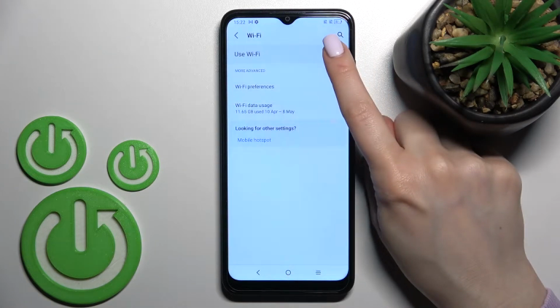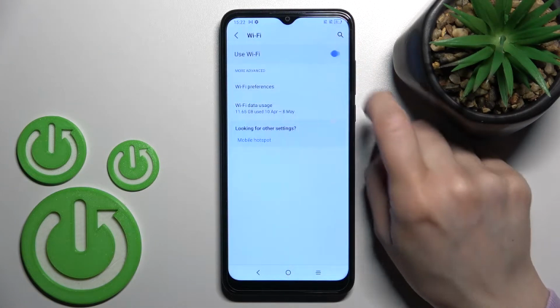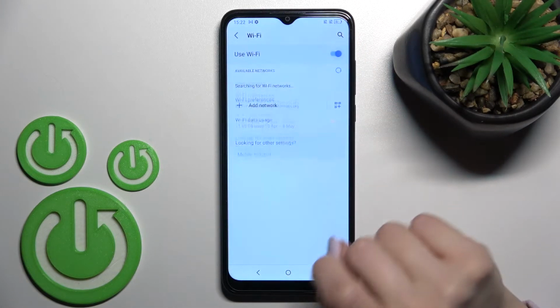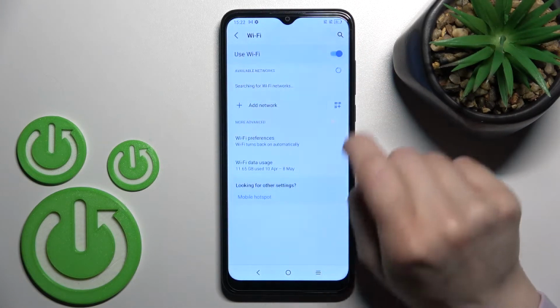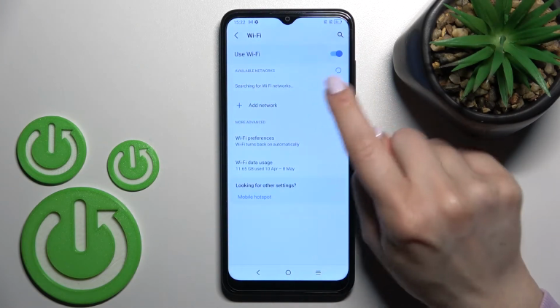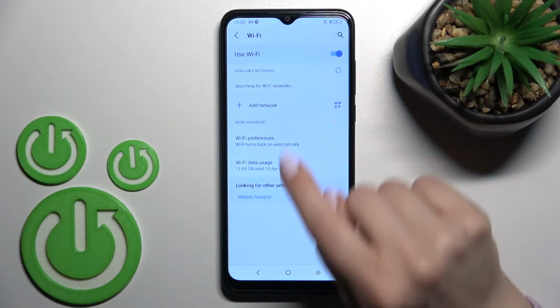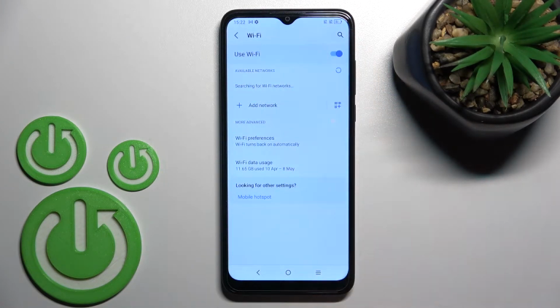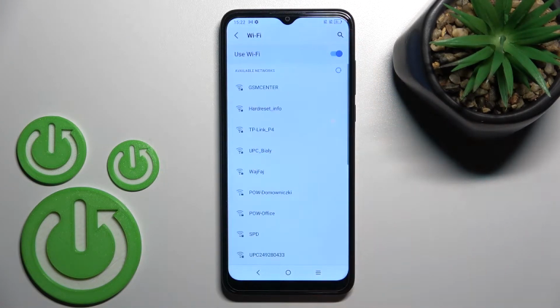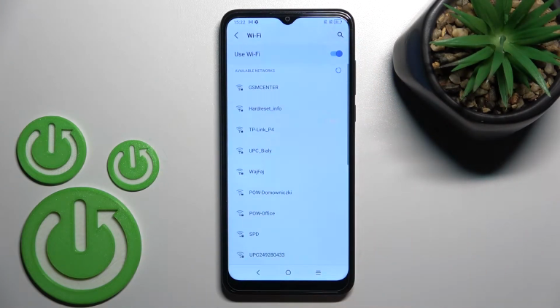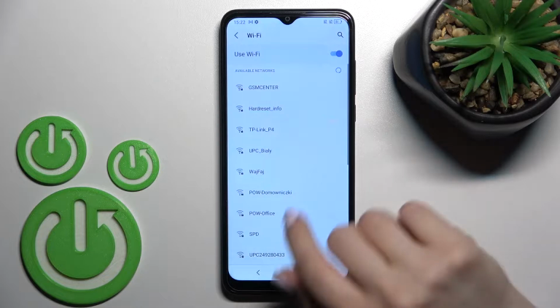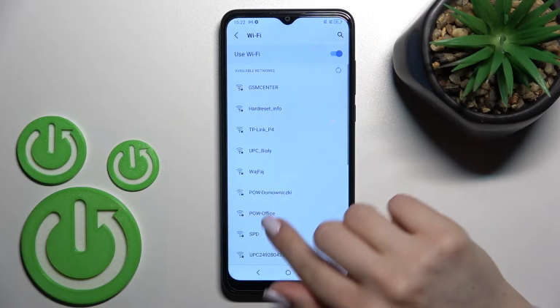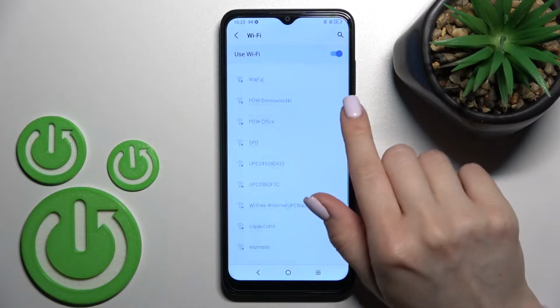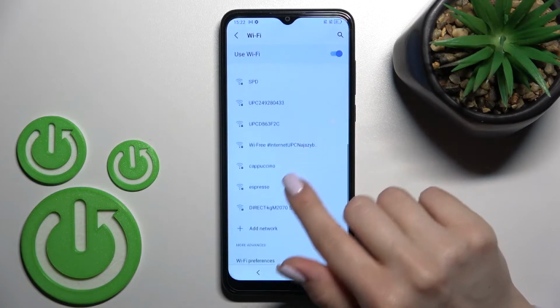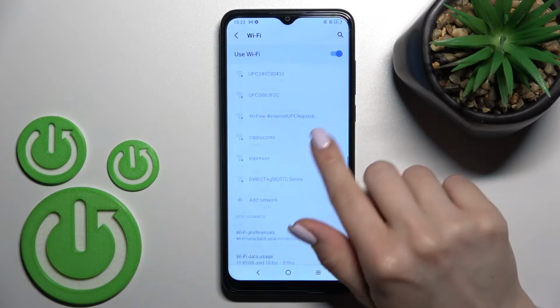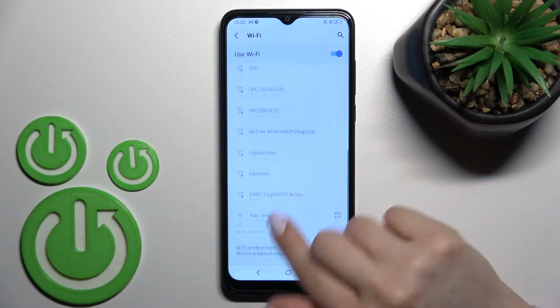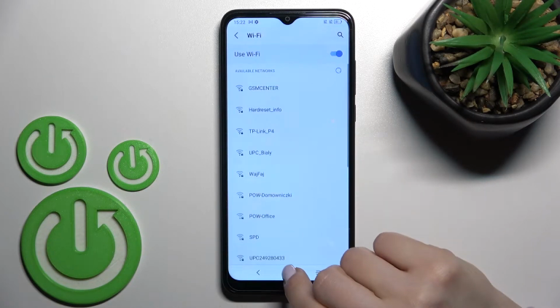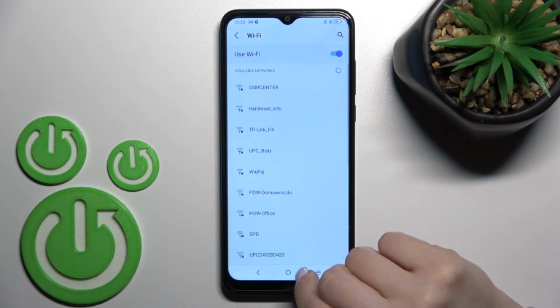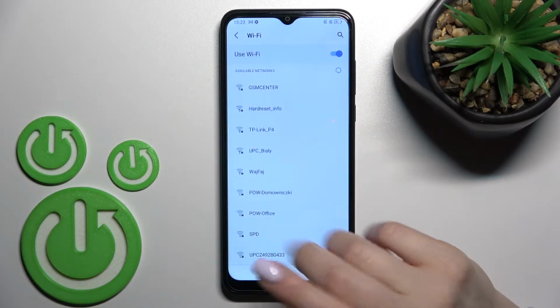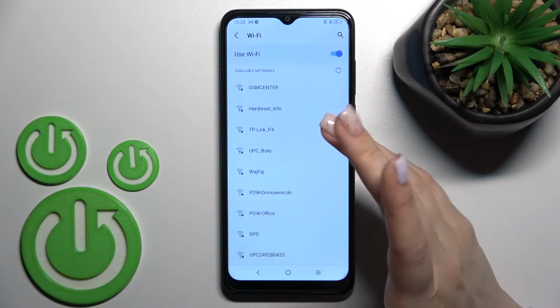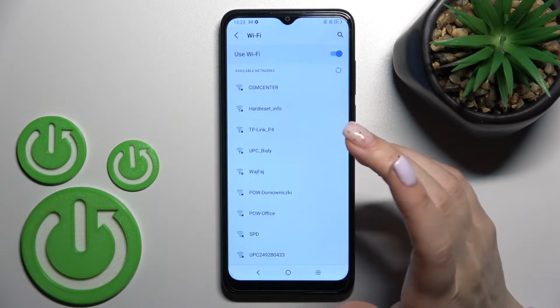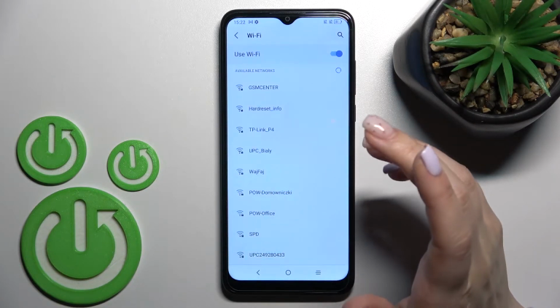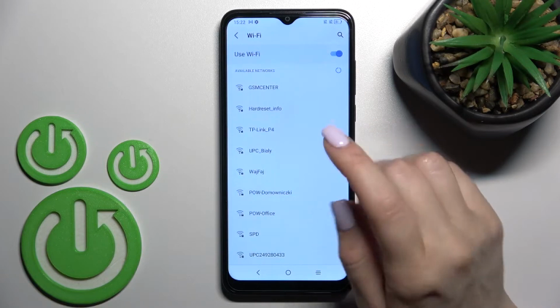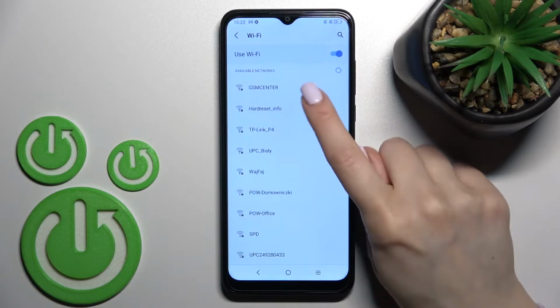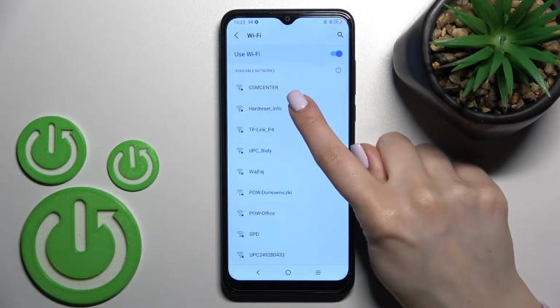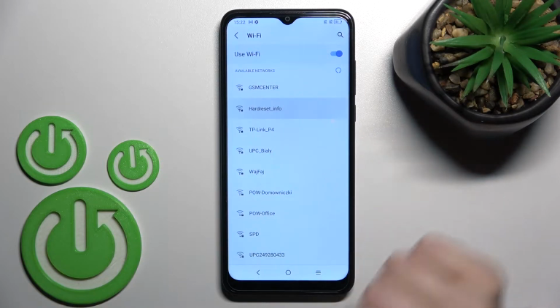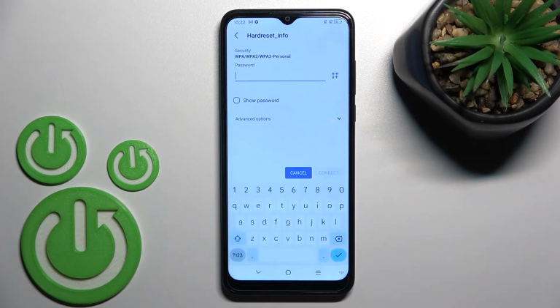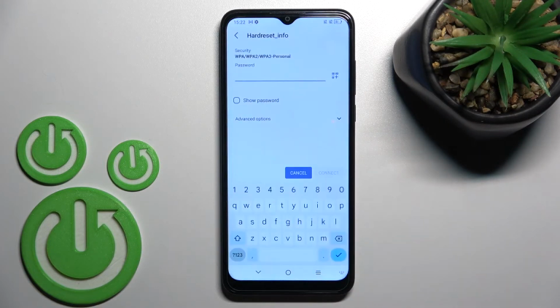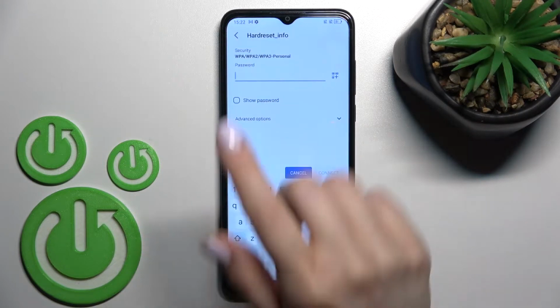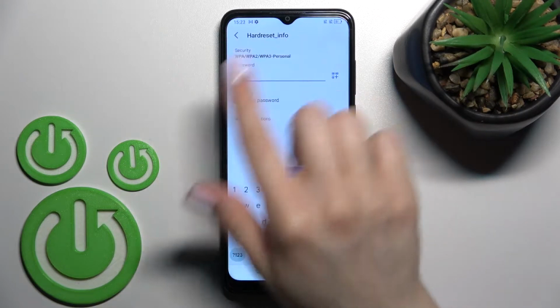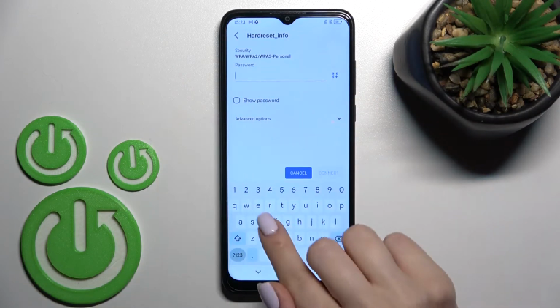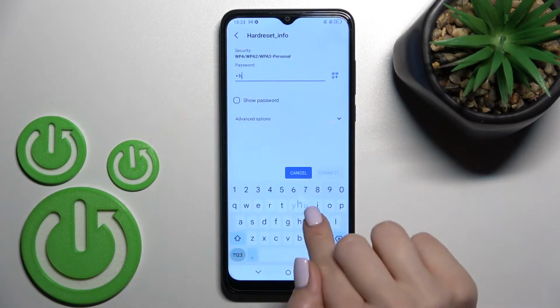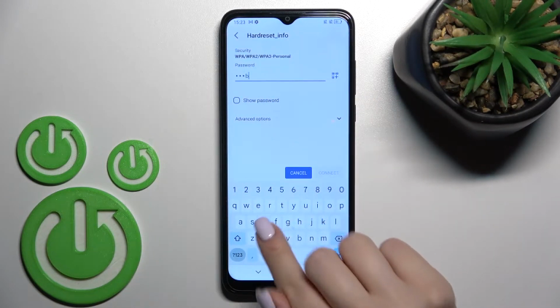Now, to activate Wi-Fi, click here on the toggle switcher, and here you'll see all the available networks. To connect to one of these networks, for example this one, you should enter the password here.